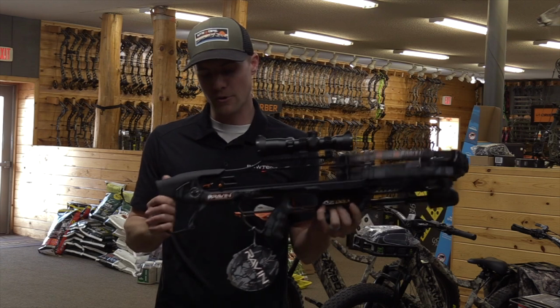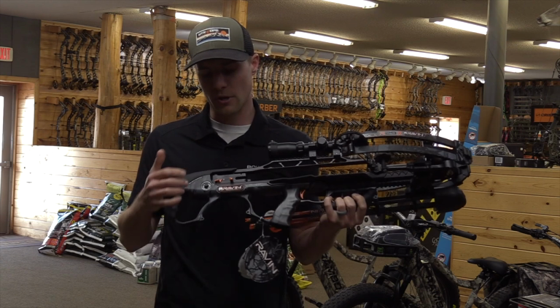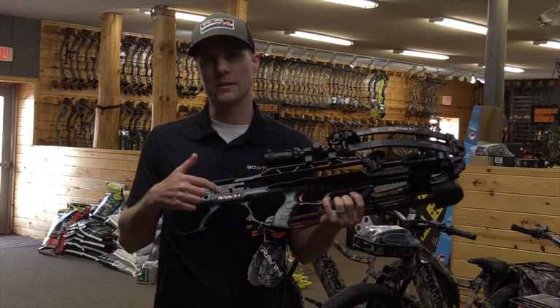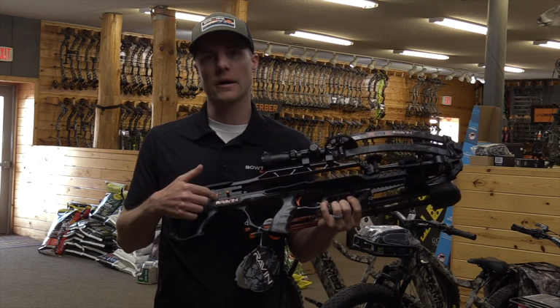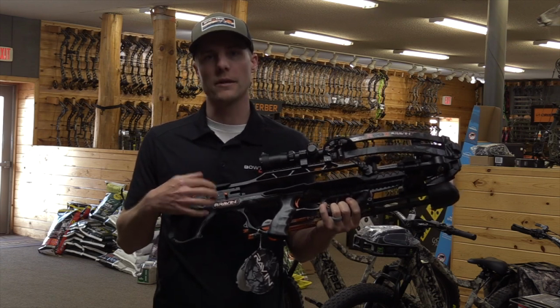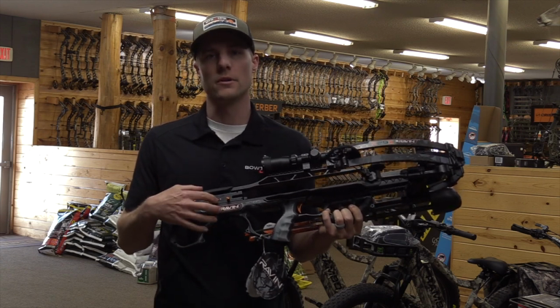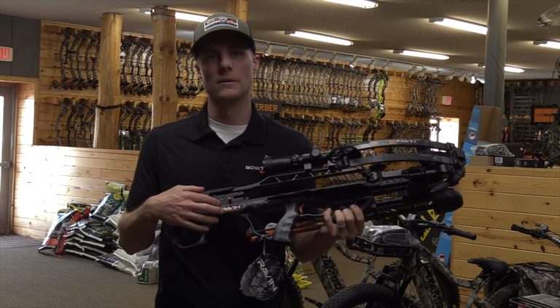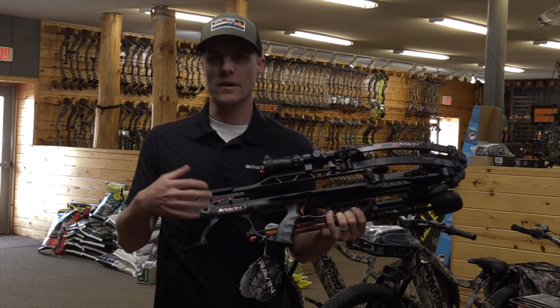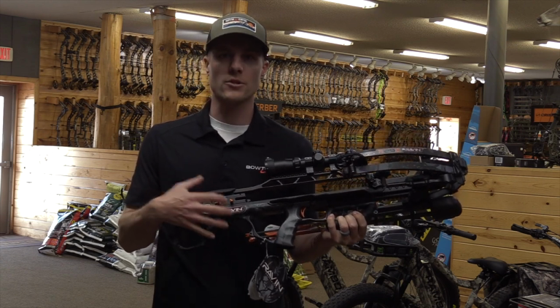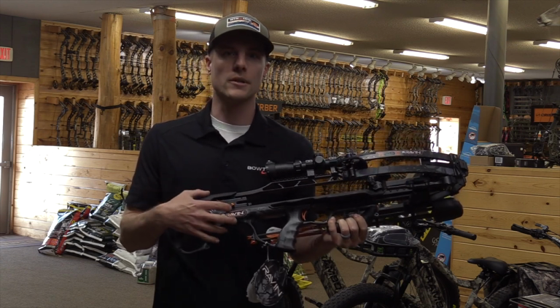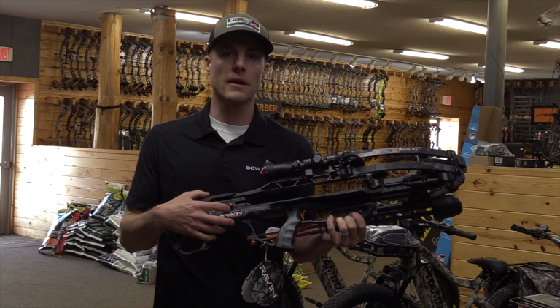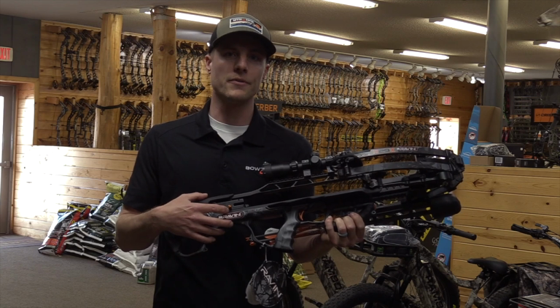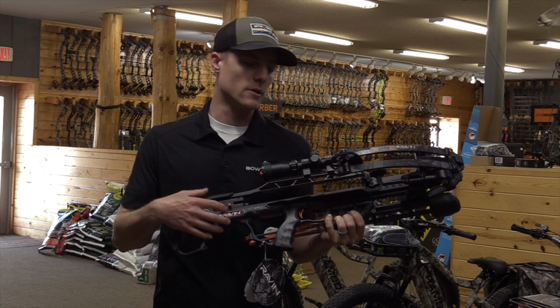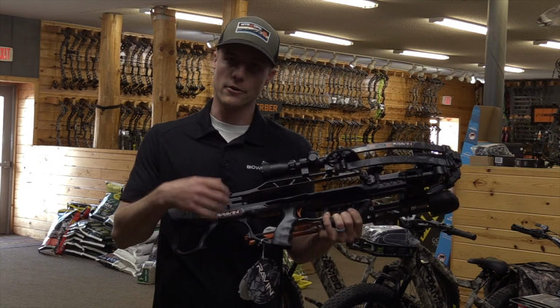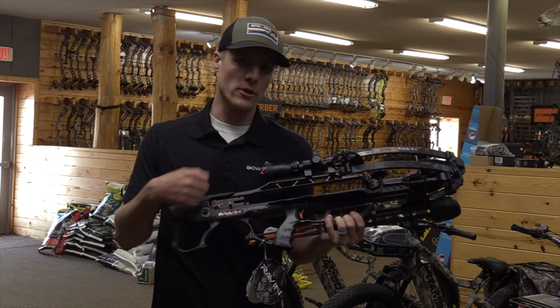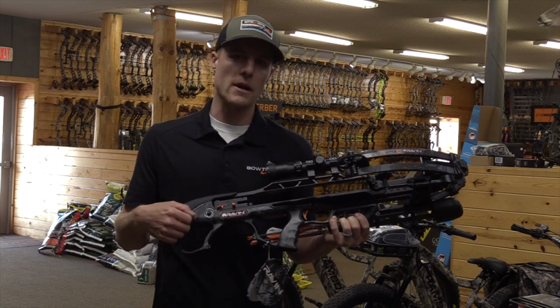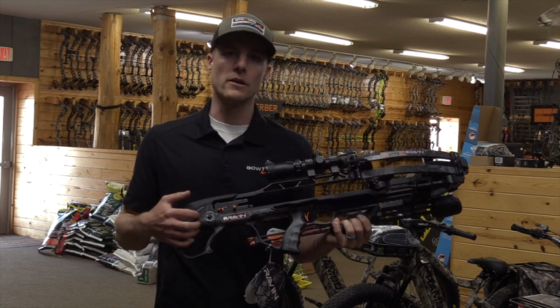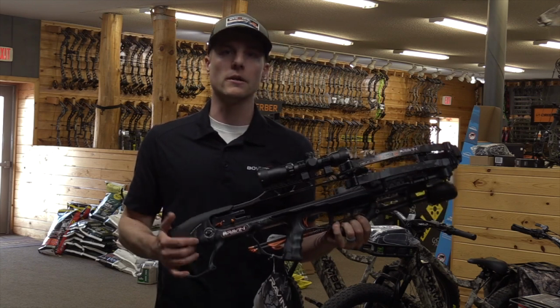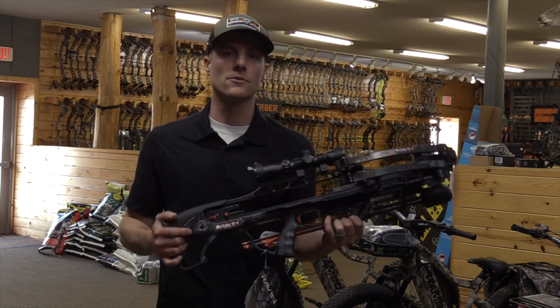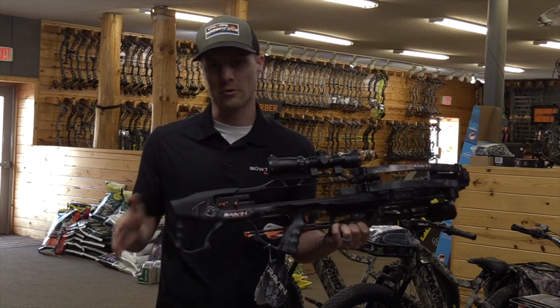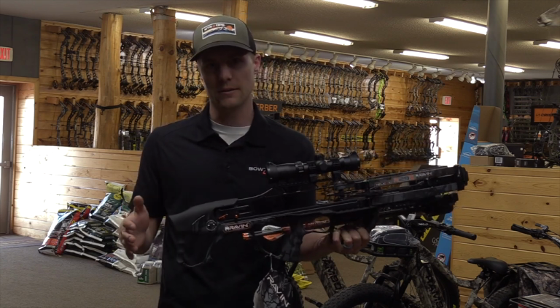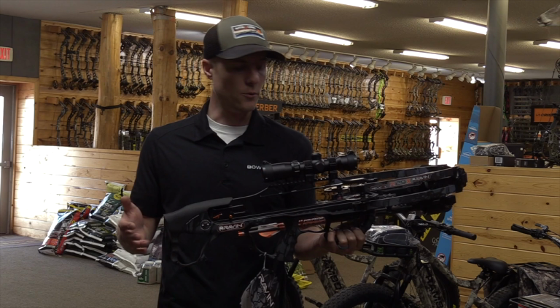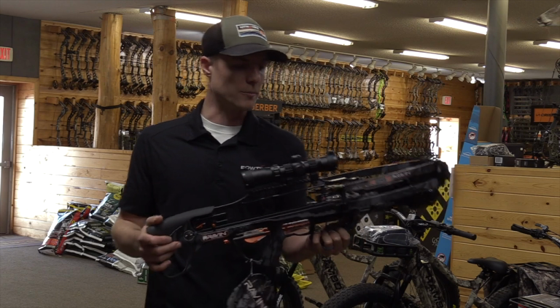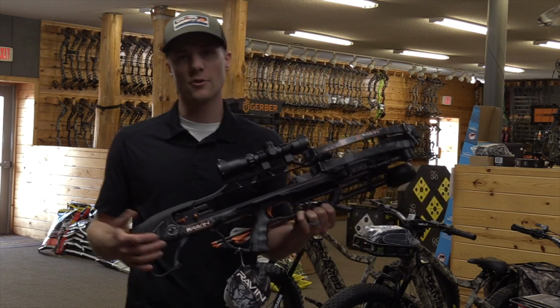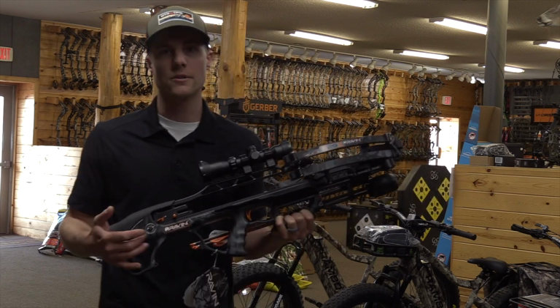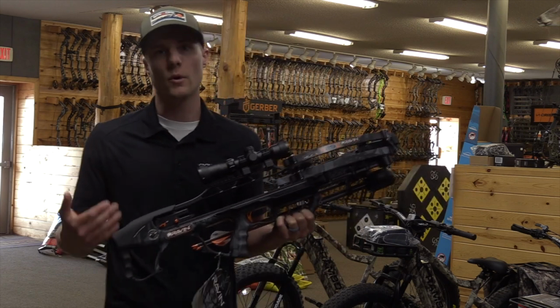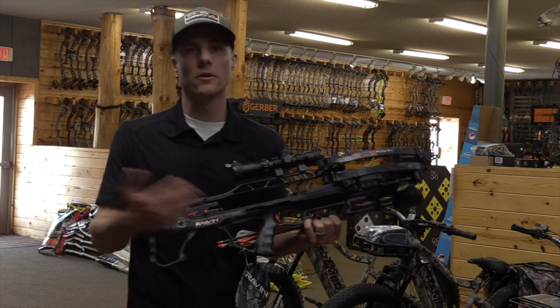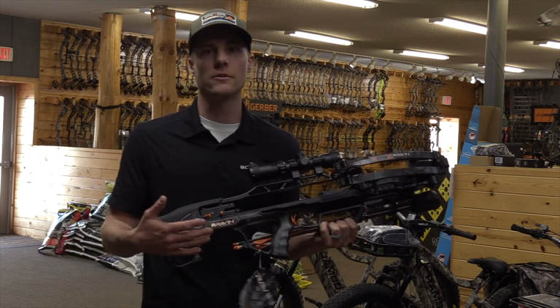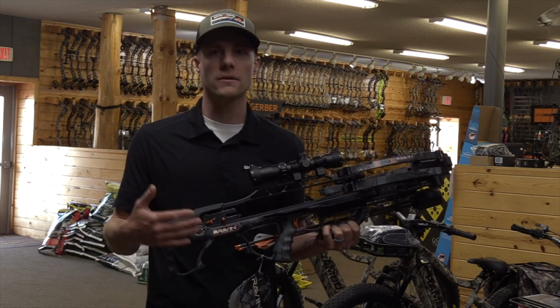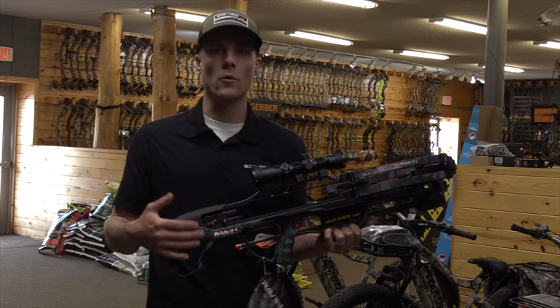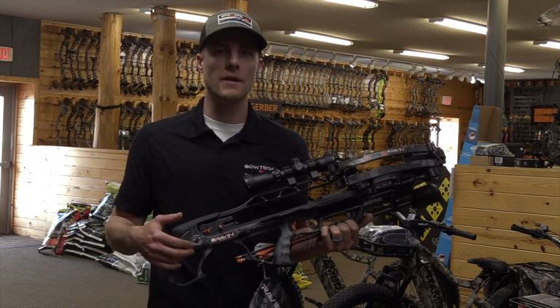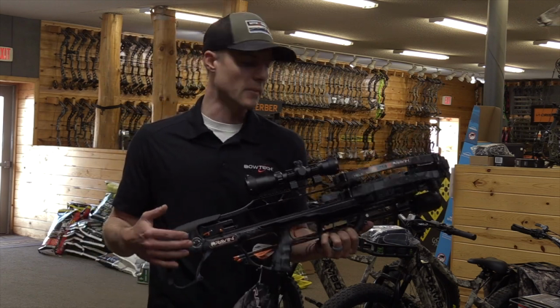The major new feature is their silent cocking mechanism that is built into the bow. Raven's always had a built-in cocking mechanism, but this year there is no noise on the cranking. You don't hear the clicking noise, so it's totally silent, which is a big advantage while you're hunting. You can wait till you get out to your stand or your blind to cock it back.